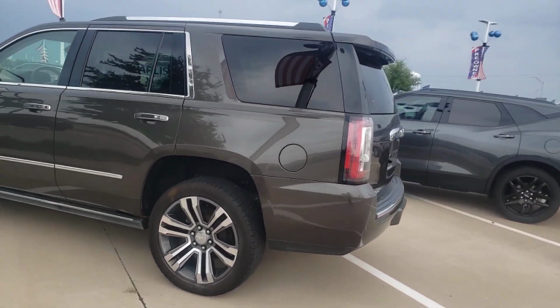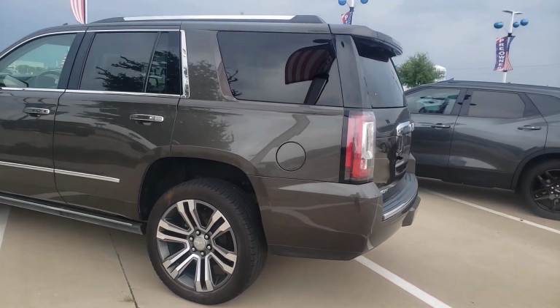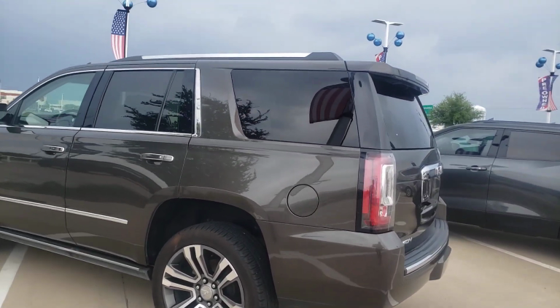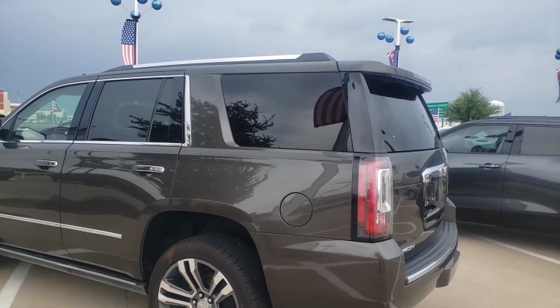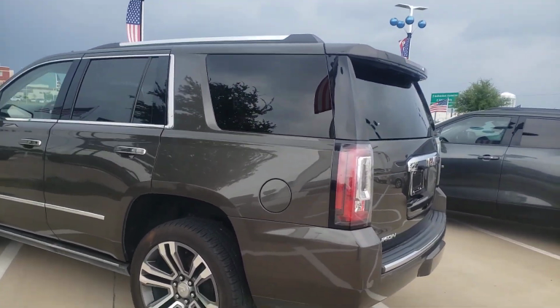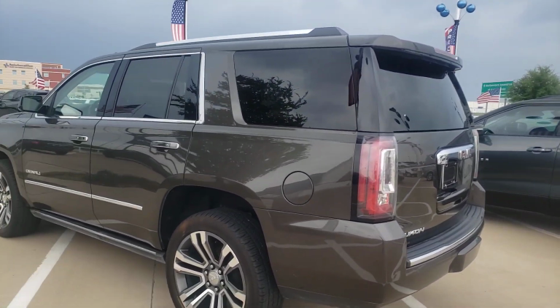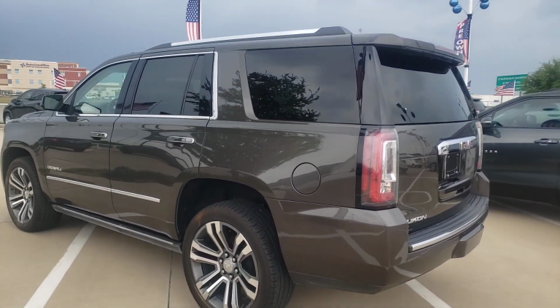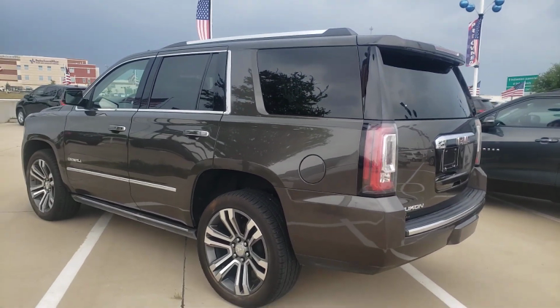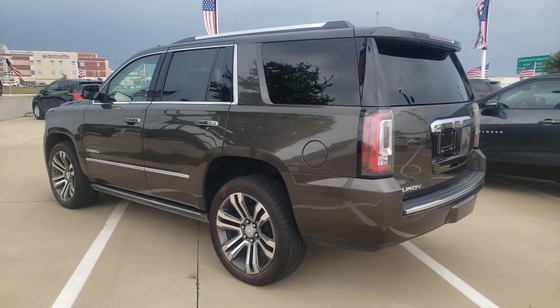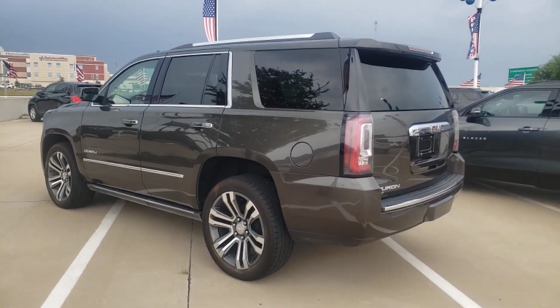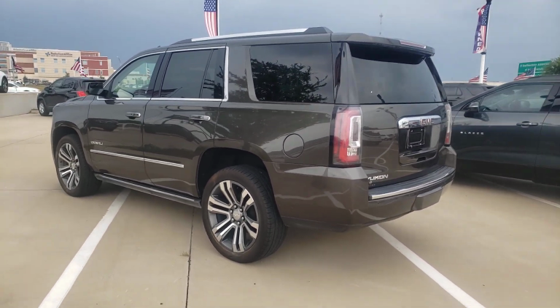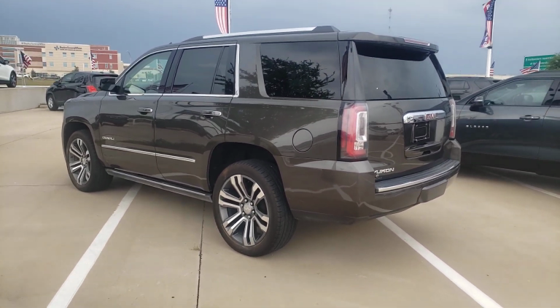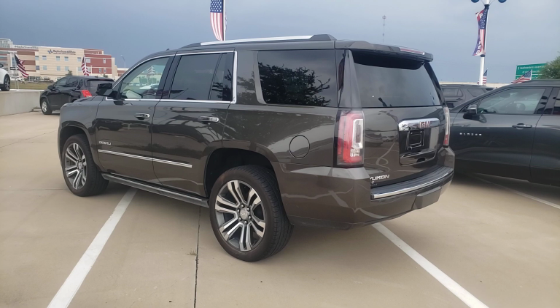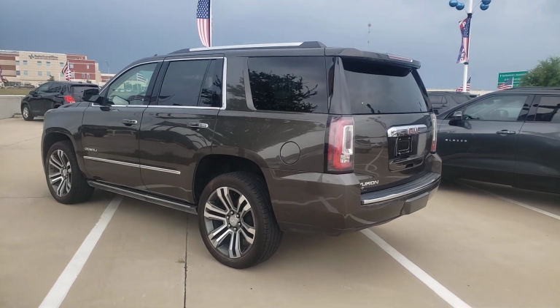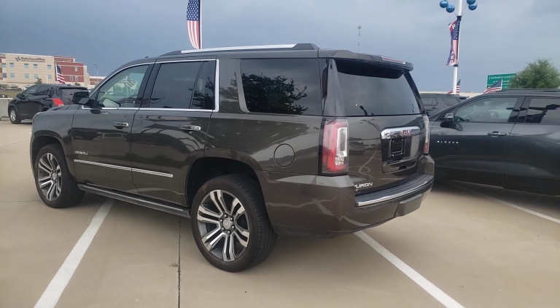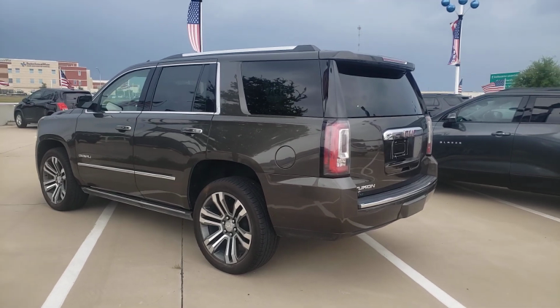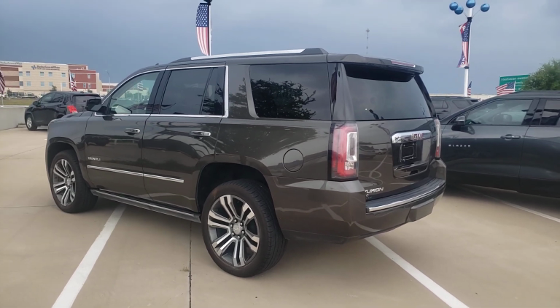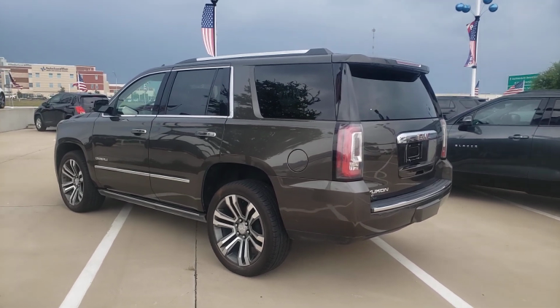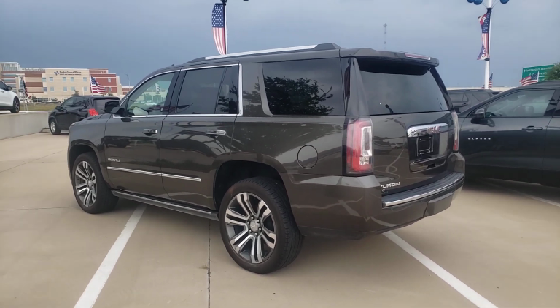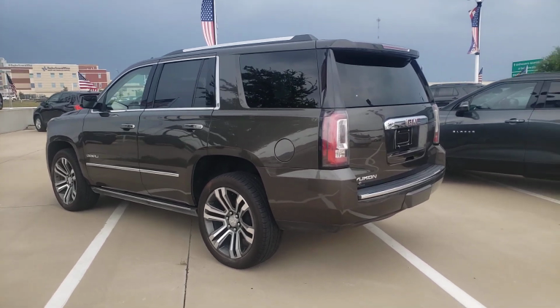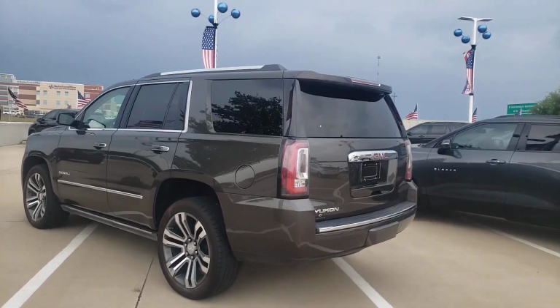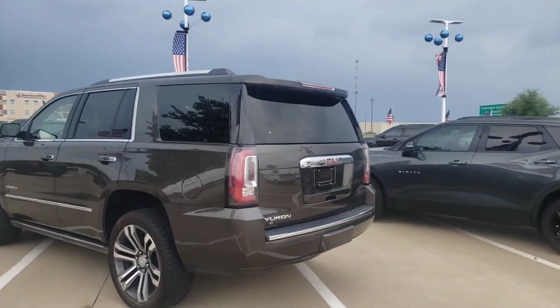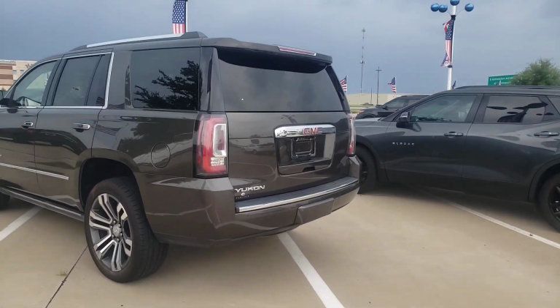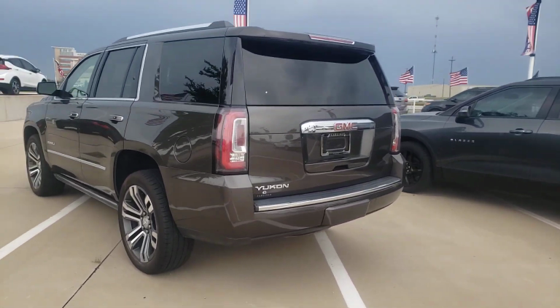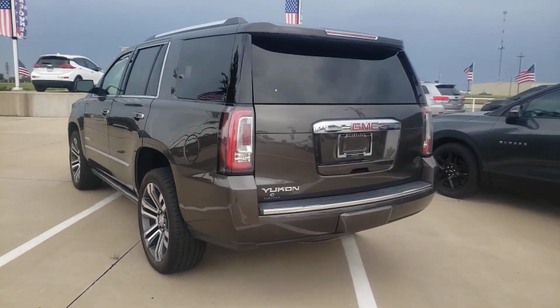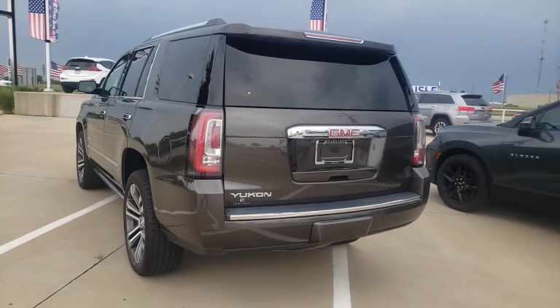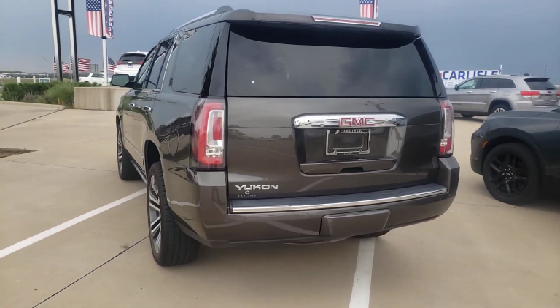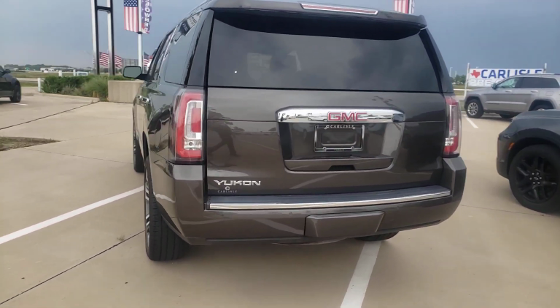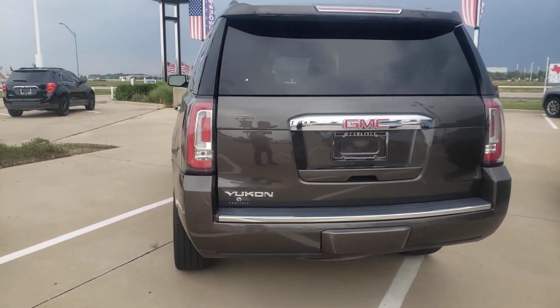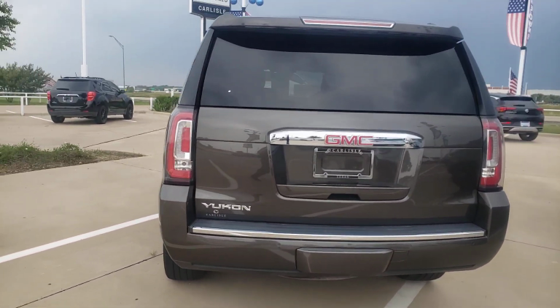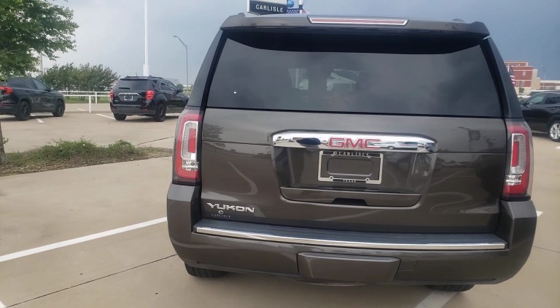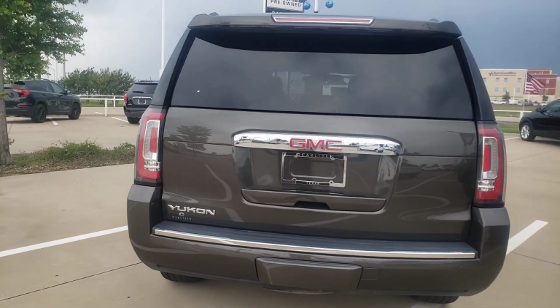This is in the bronzier gray — some people call it a brown, but it's really a gray. 972-938-8000. Shop us at CarlisleGM.com.